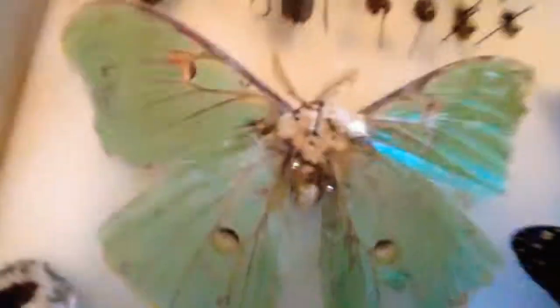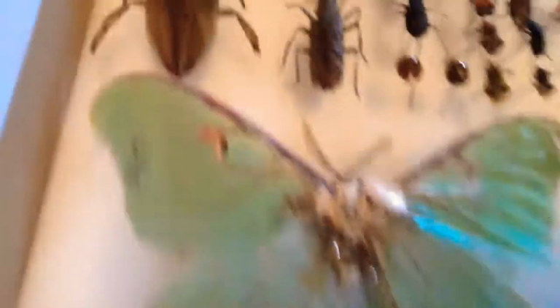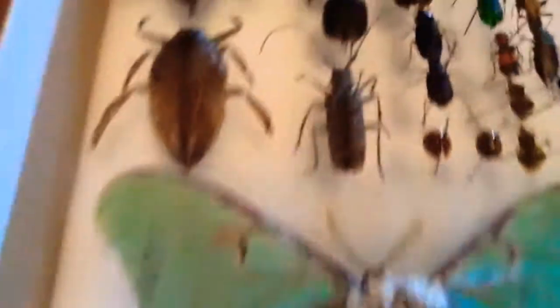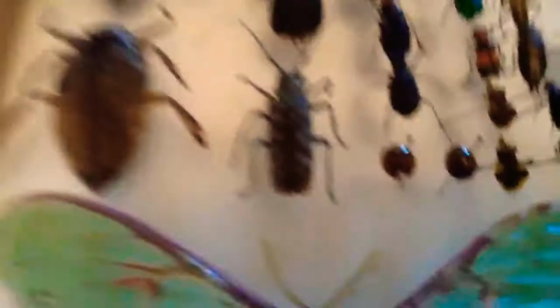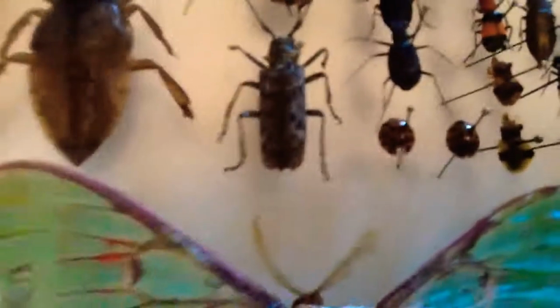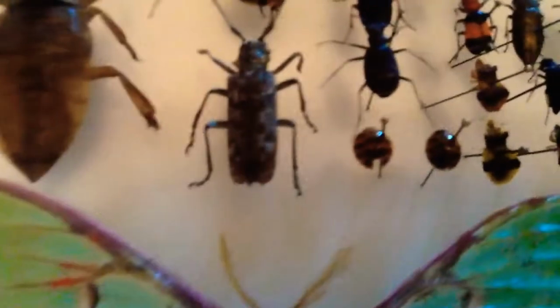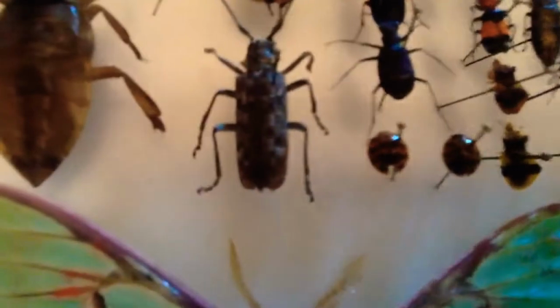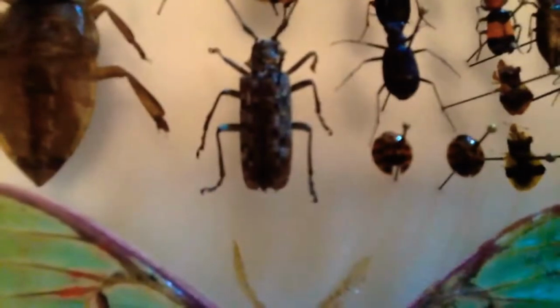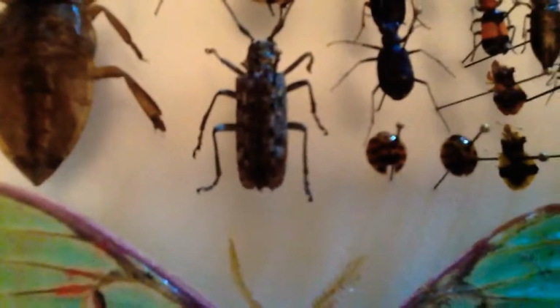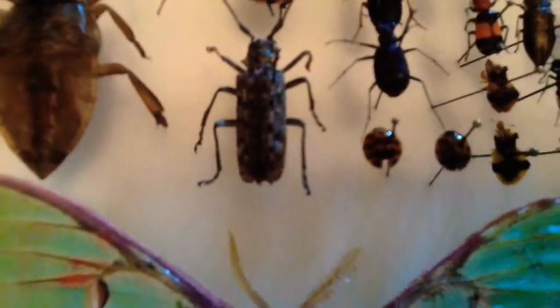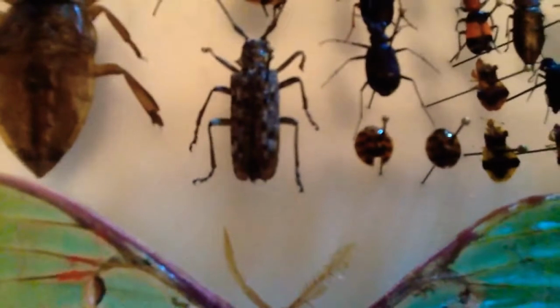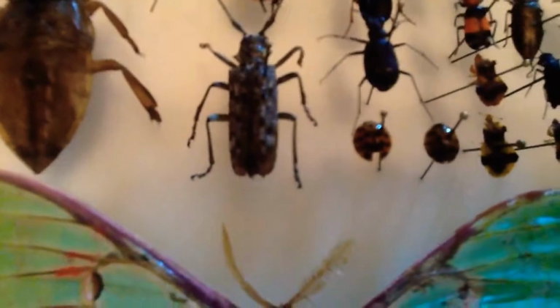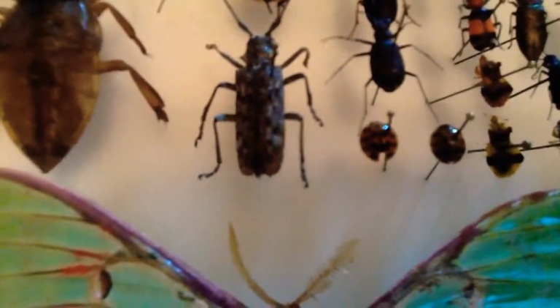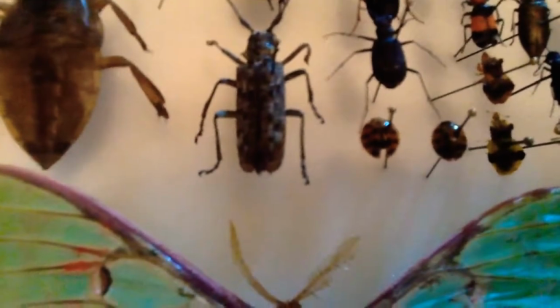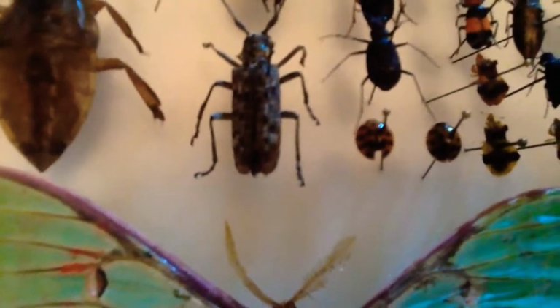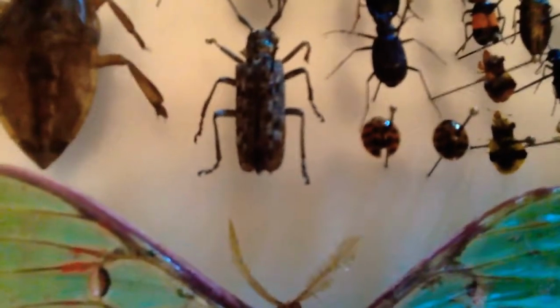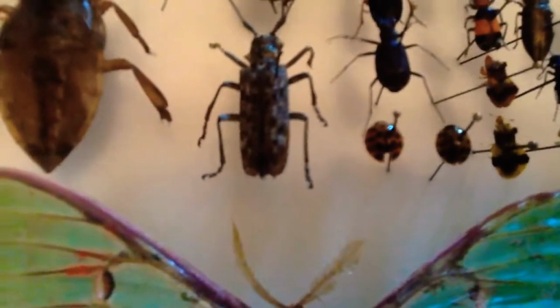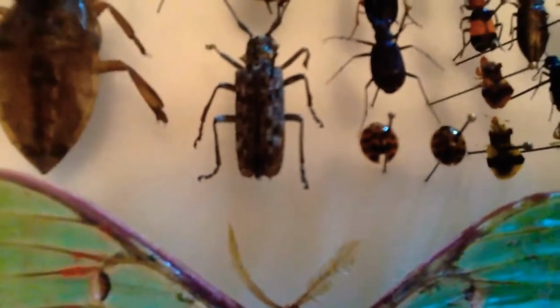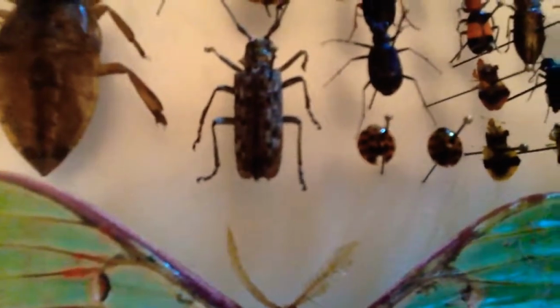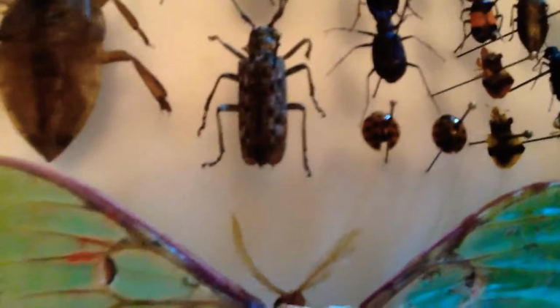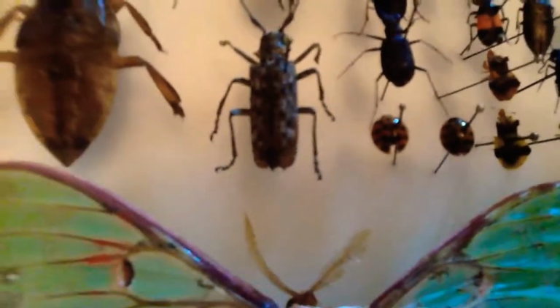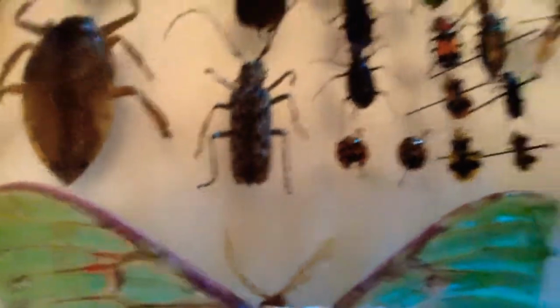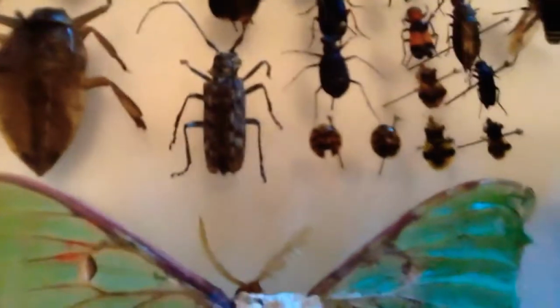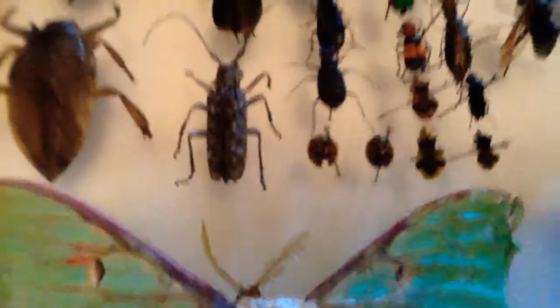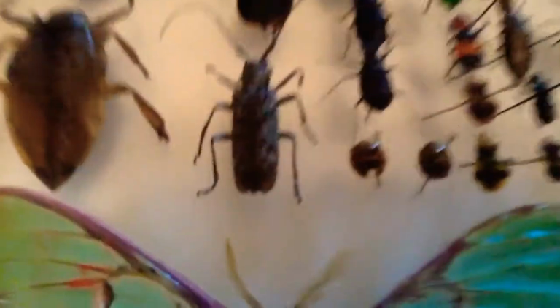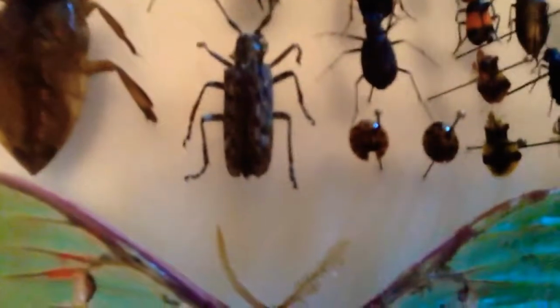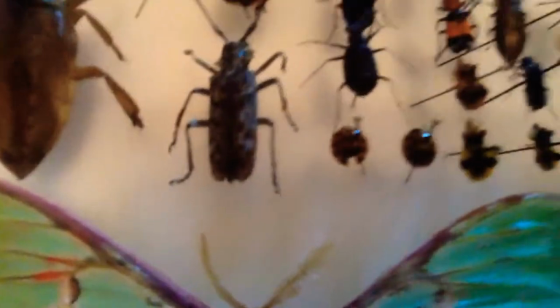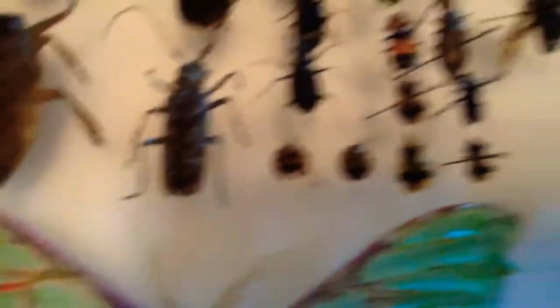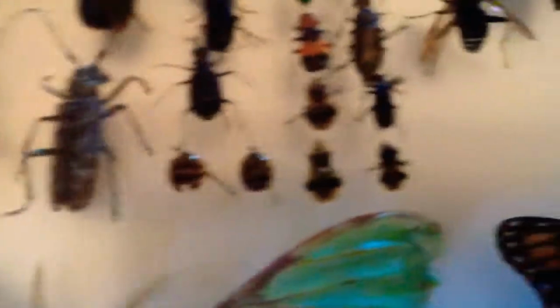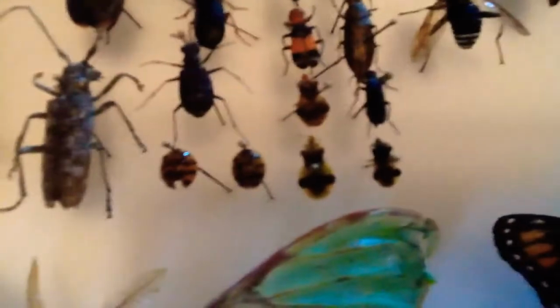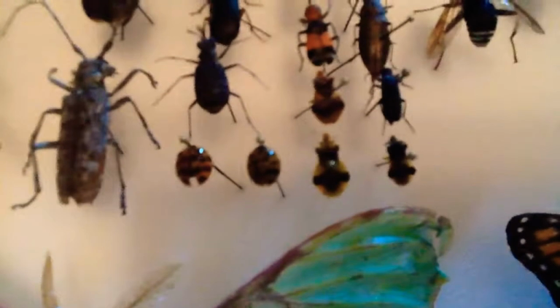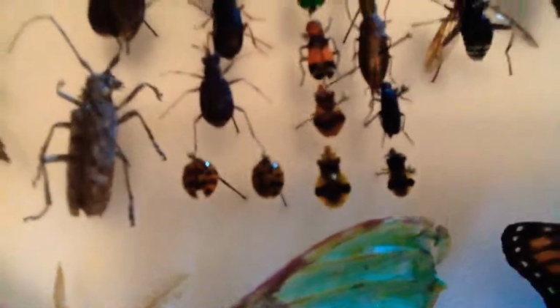Then I have a nine-spotted beetle — a male and a female.